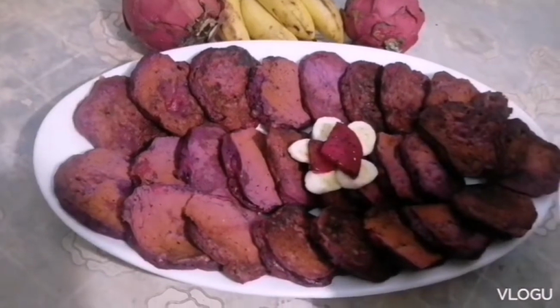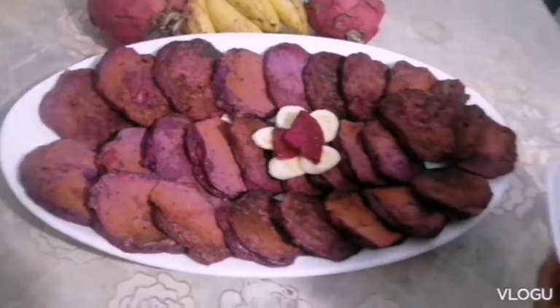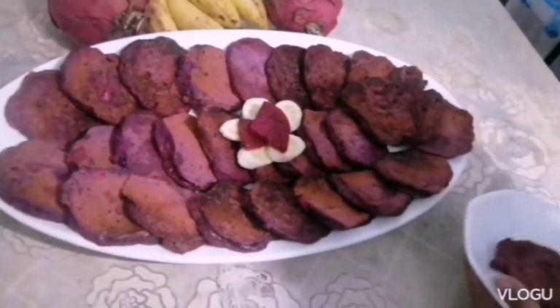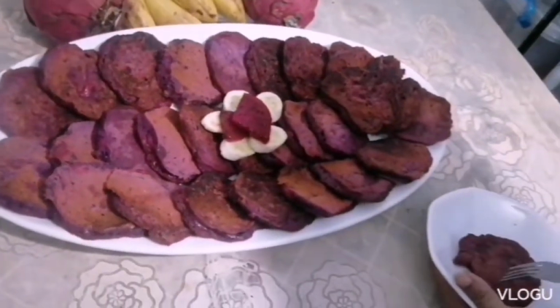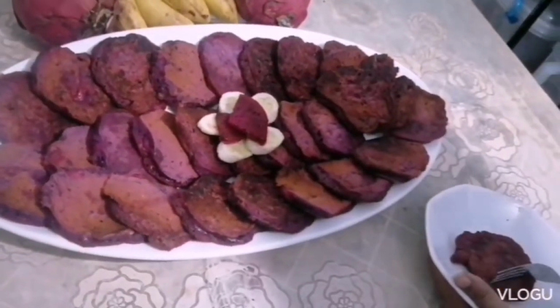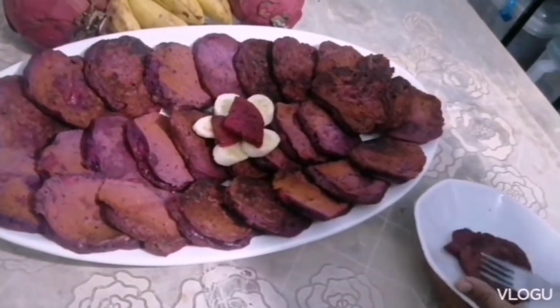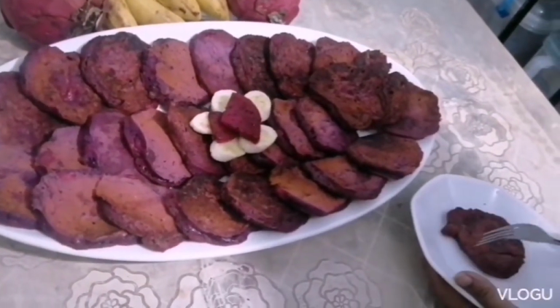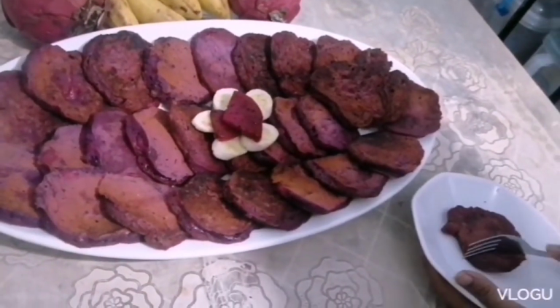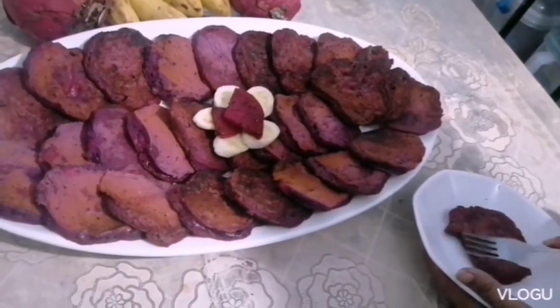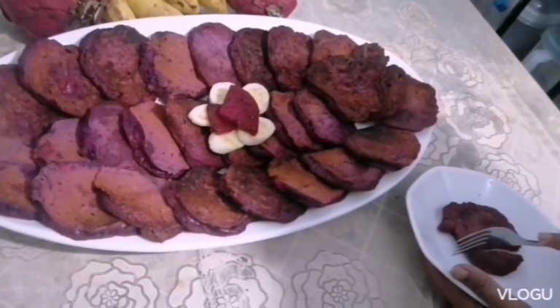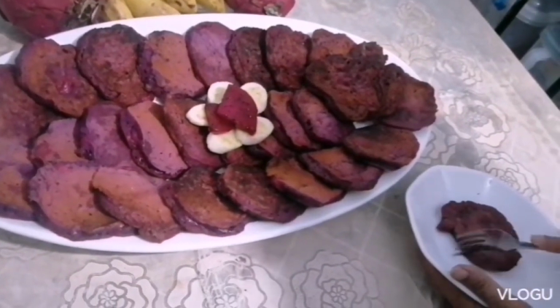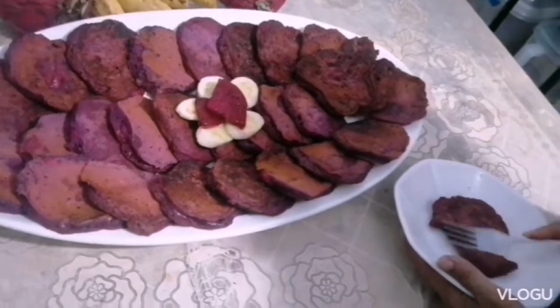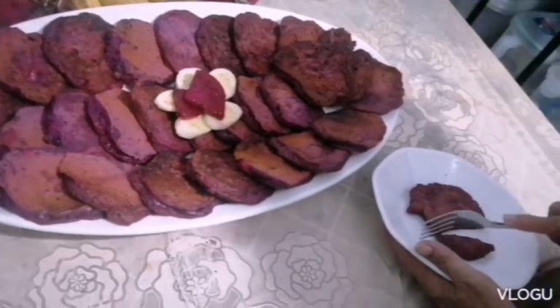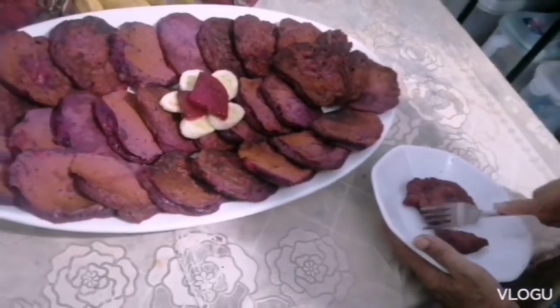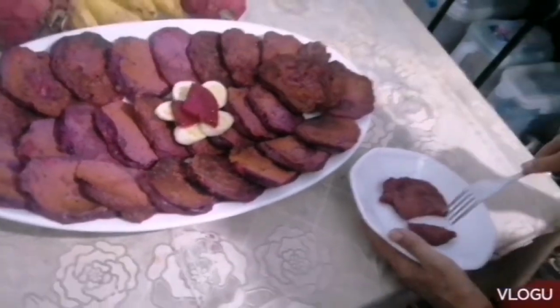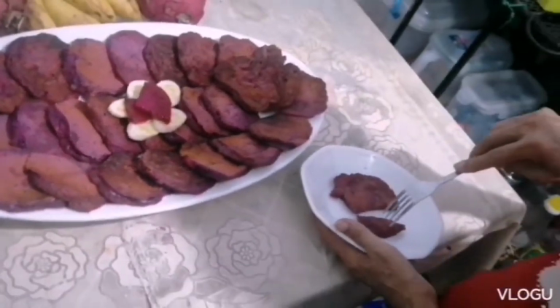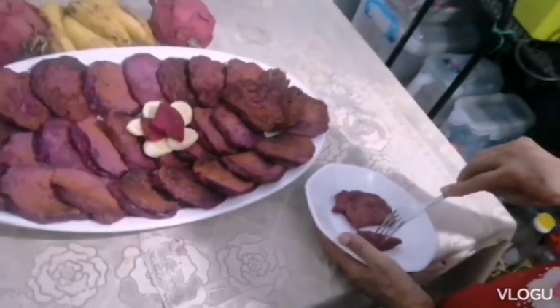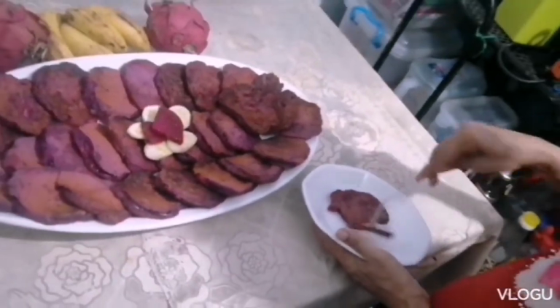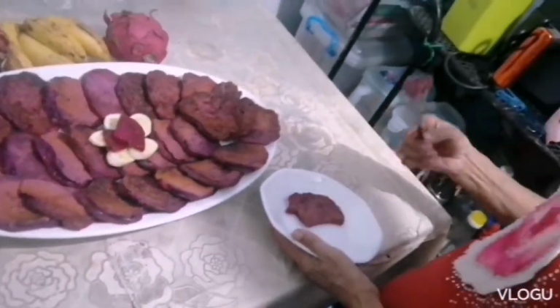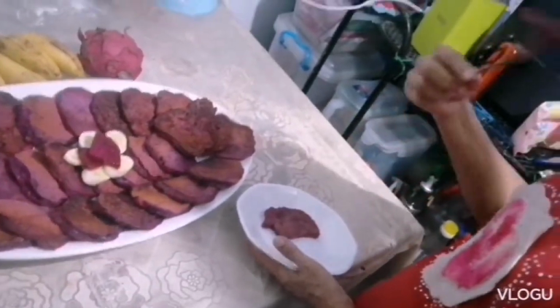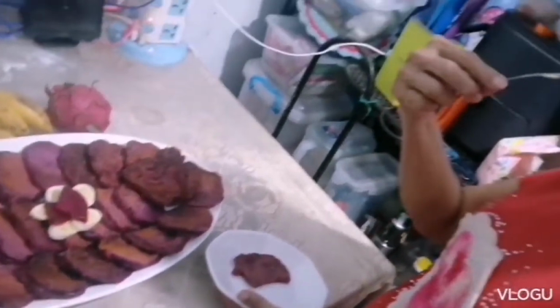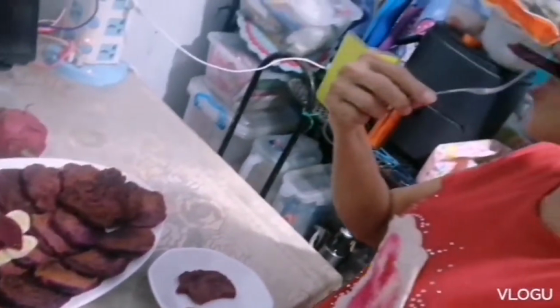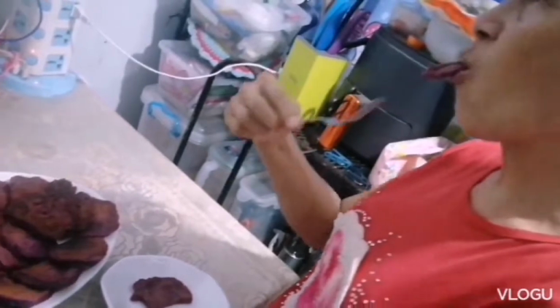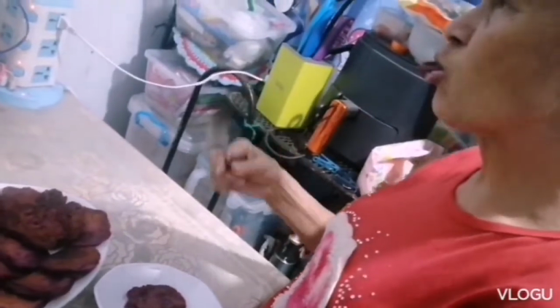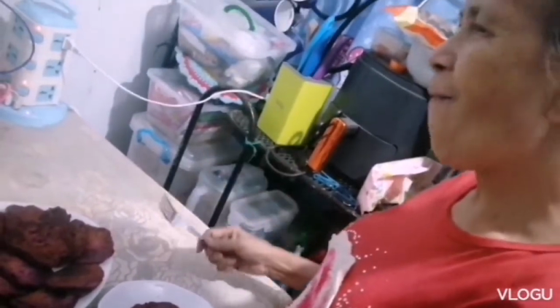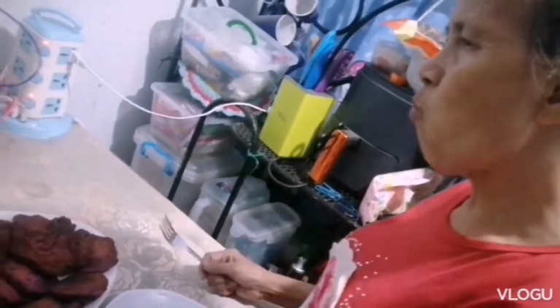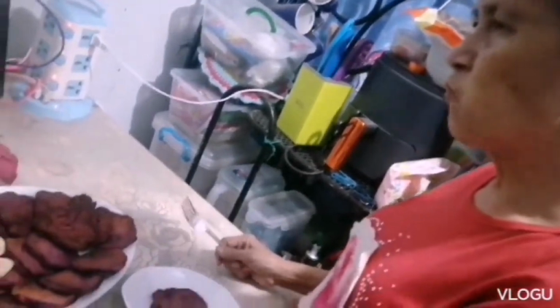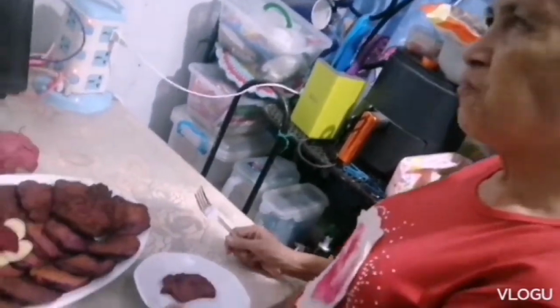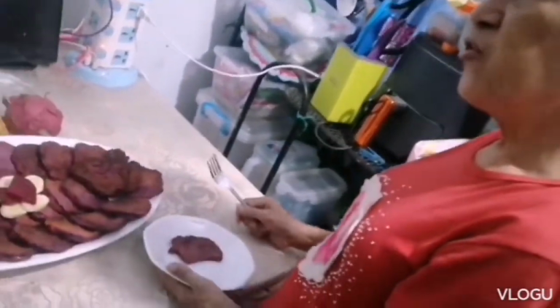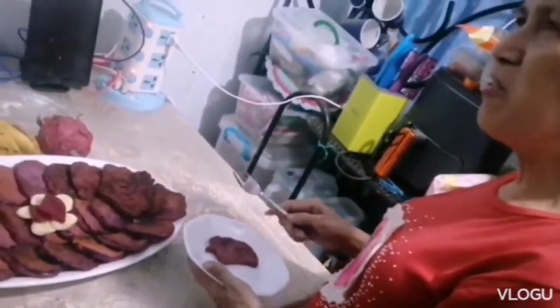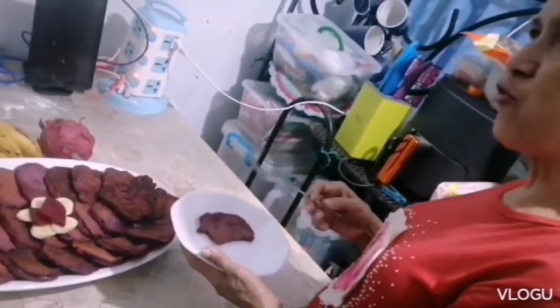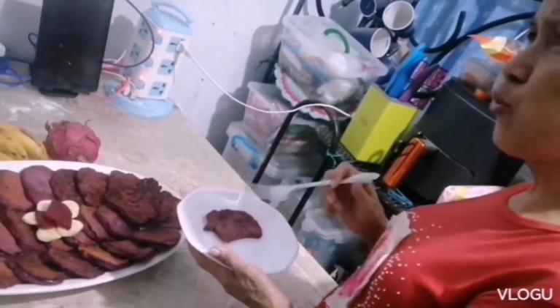It's looking really yummy. Looking at it now makes me want to taste it. Yummy! Tastes good!